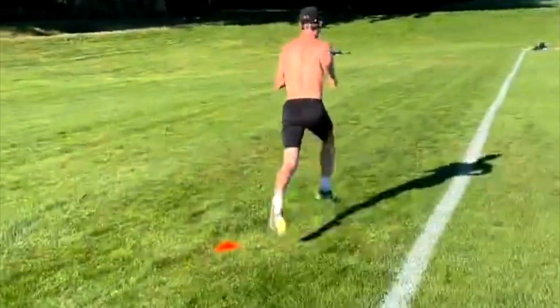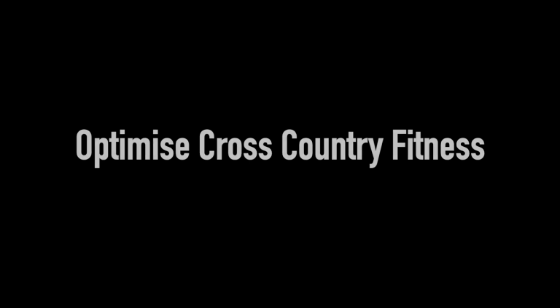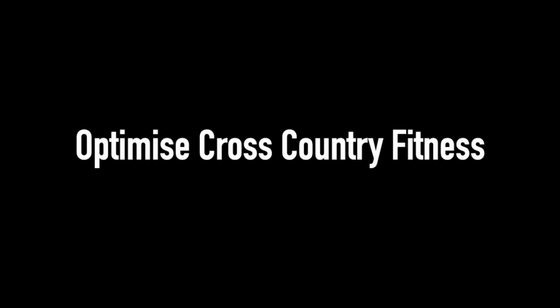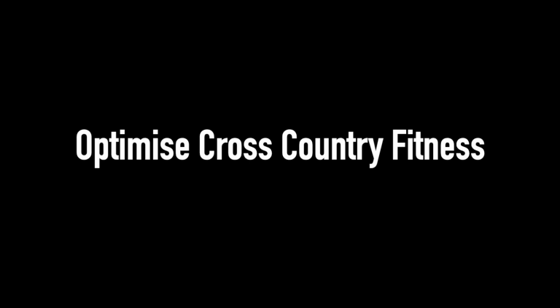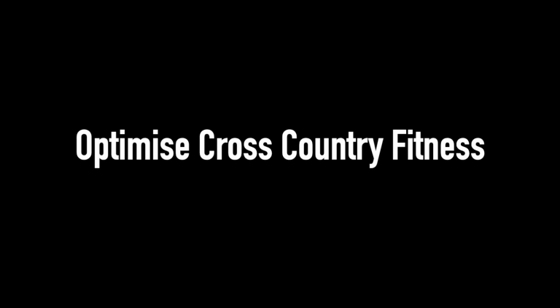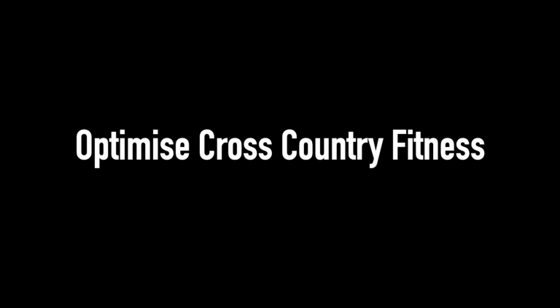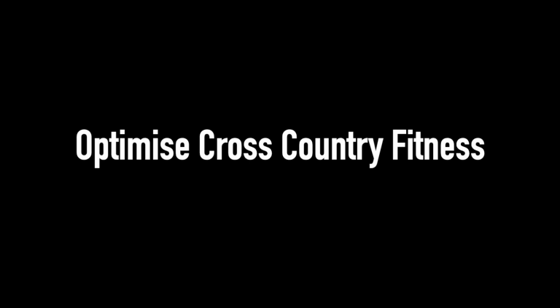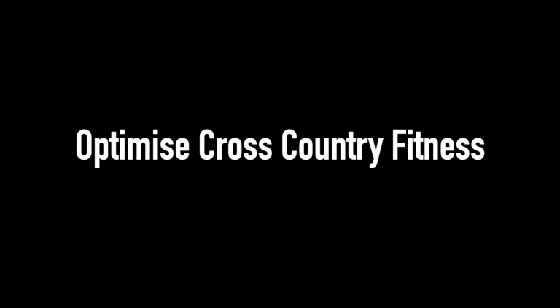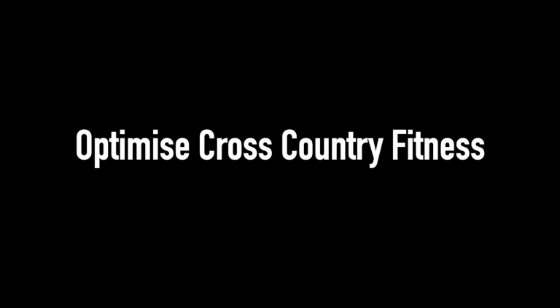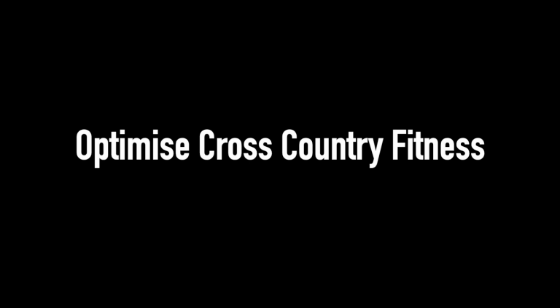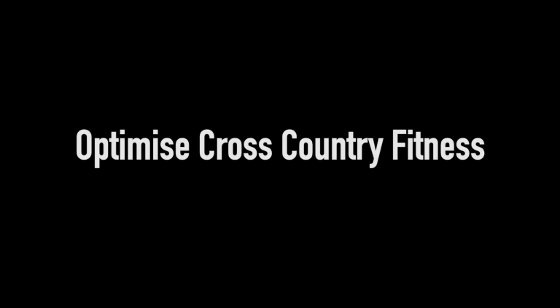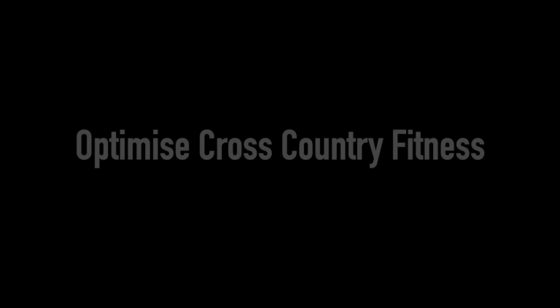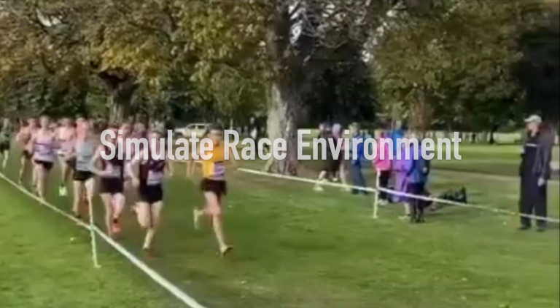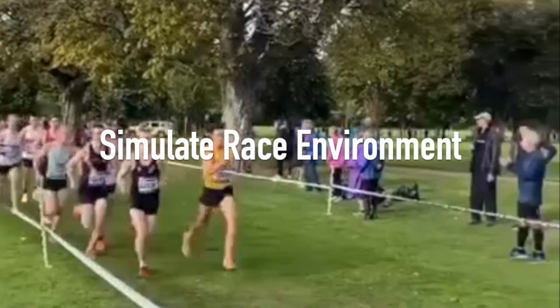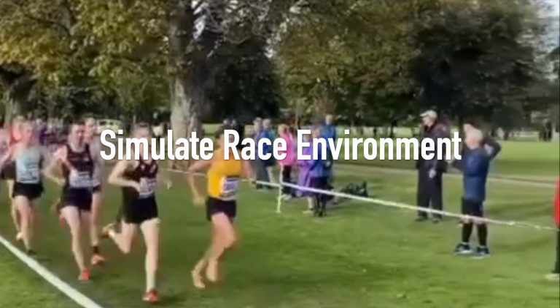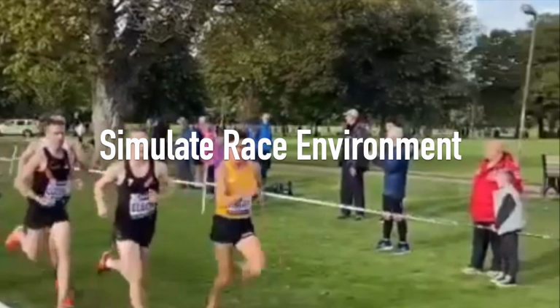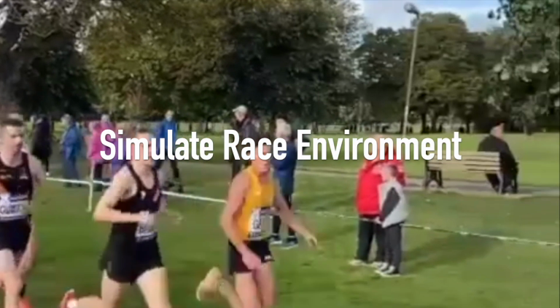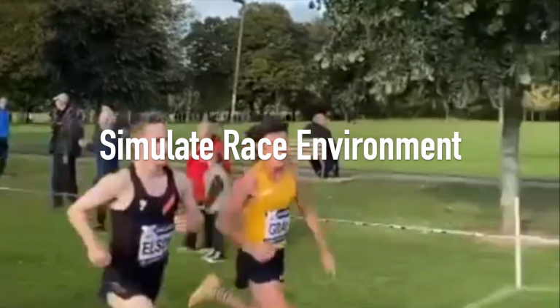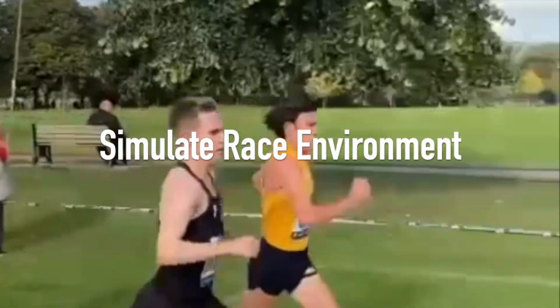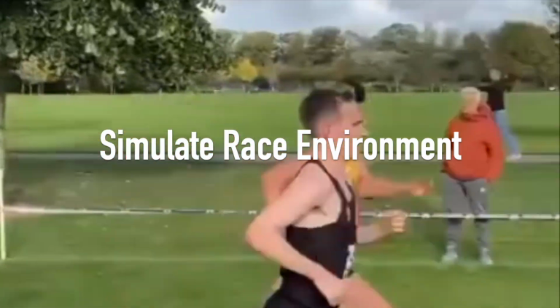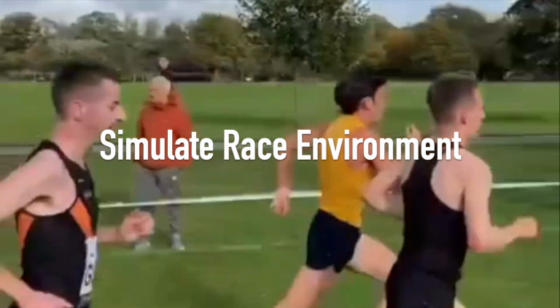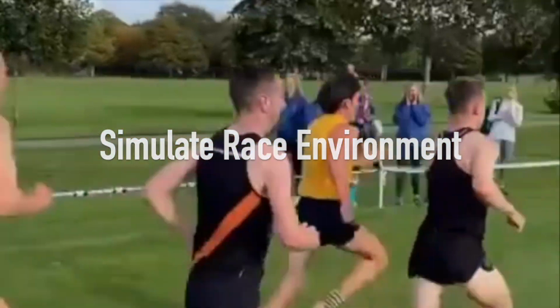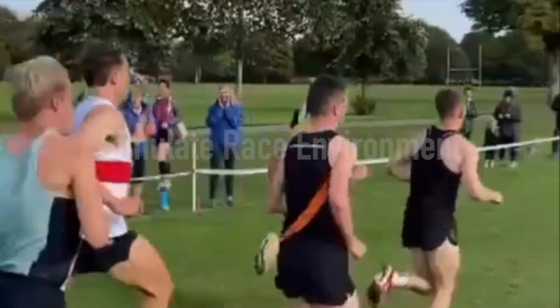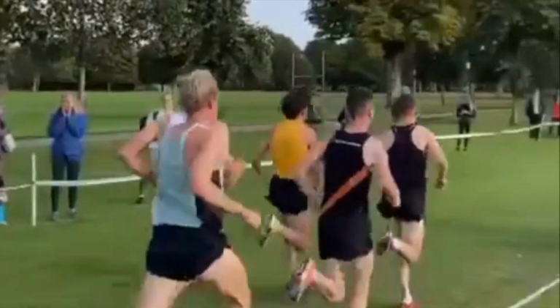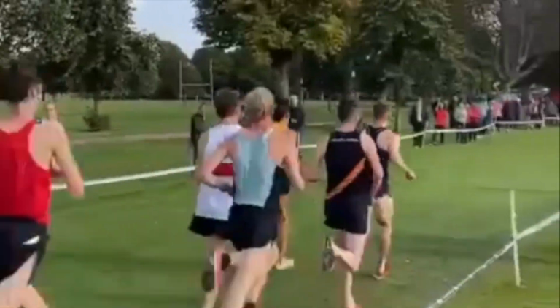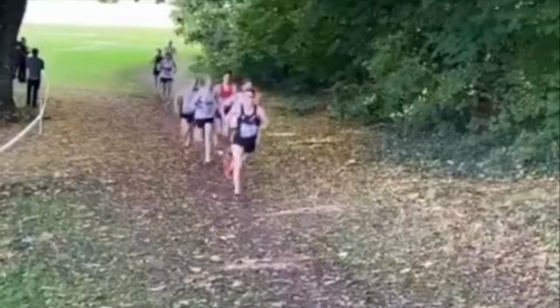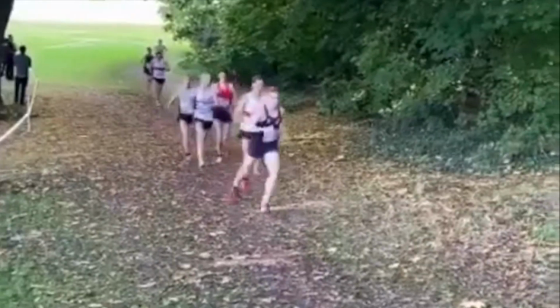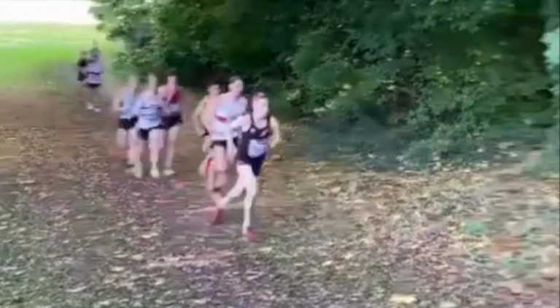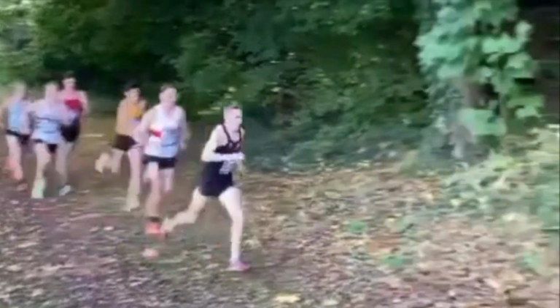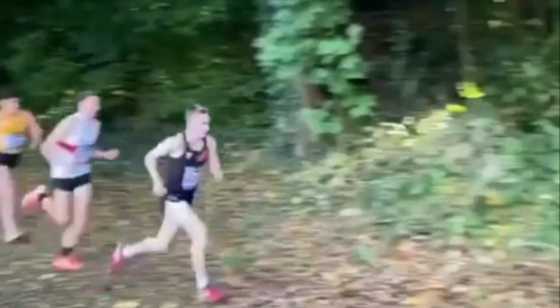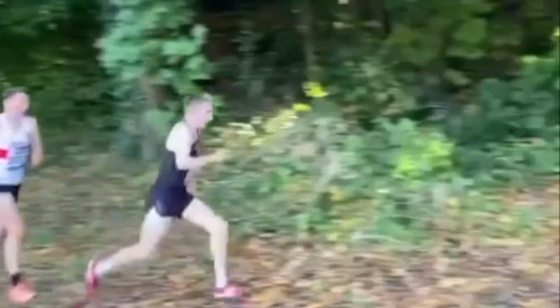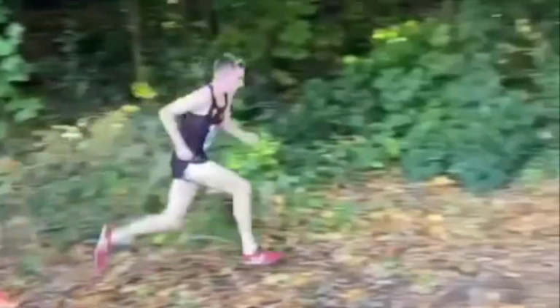So how can you optimise your cross country fitness? Firstly, simulating your race environment. This can be done by incorporating fartlek training with changing paces or terrain.